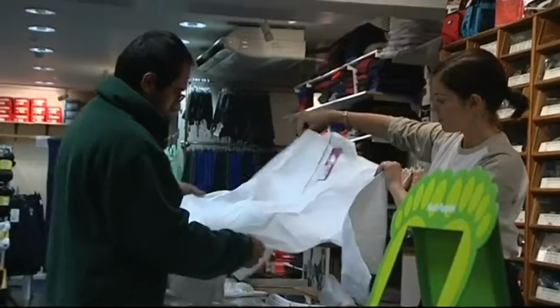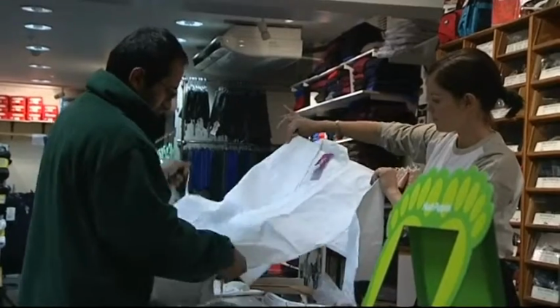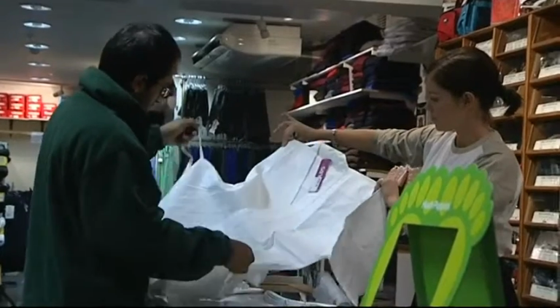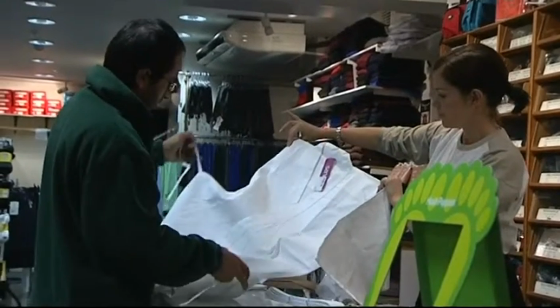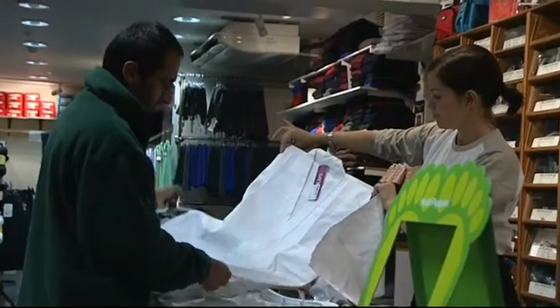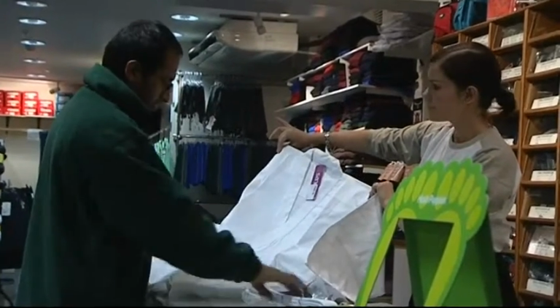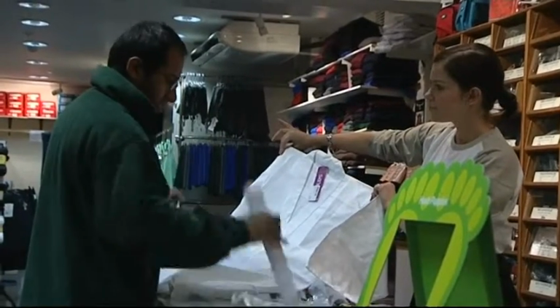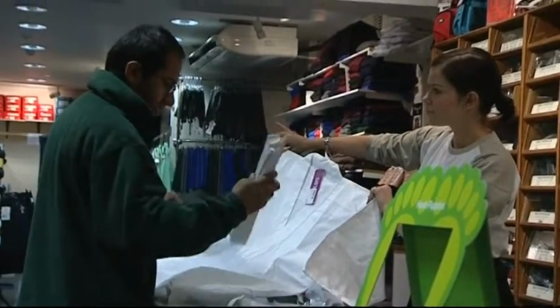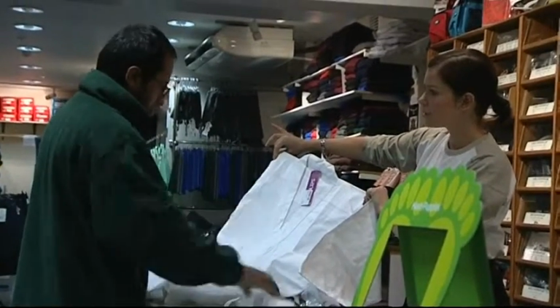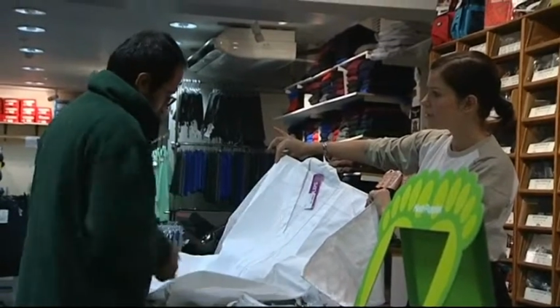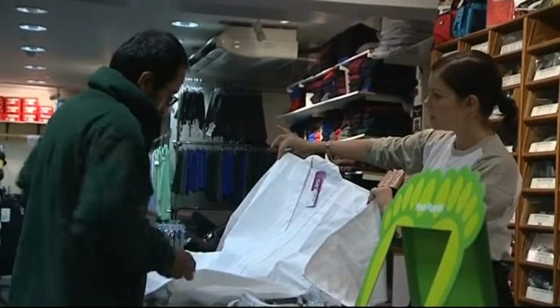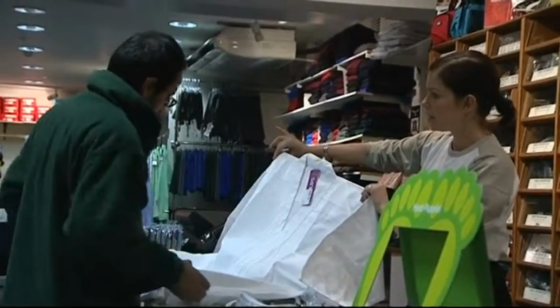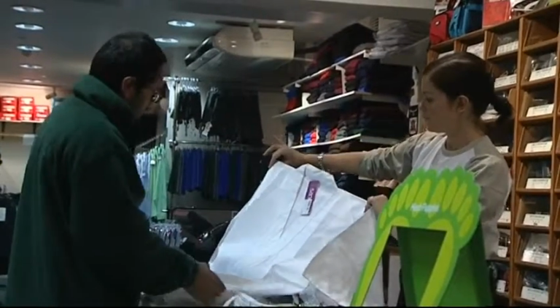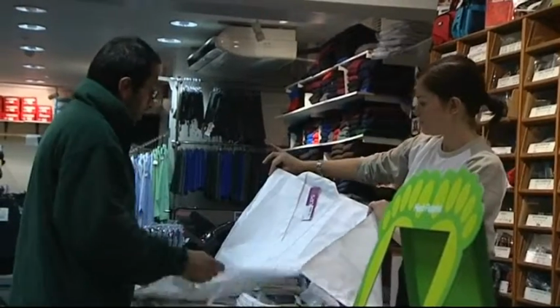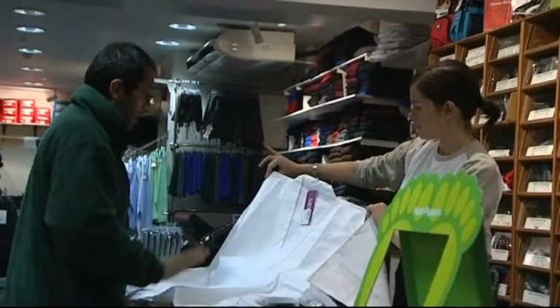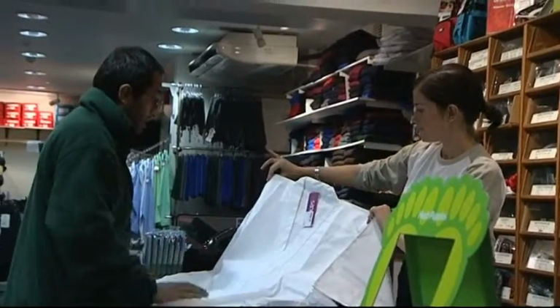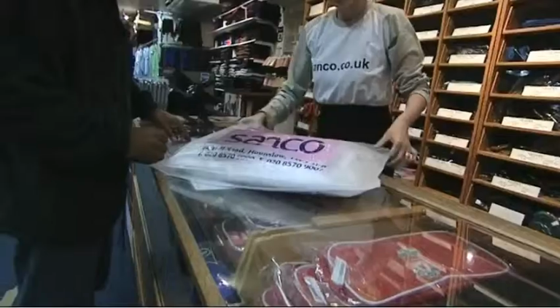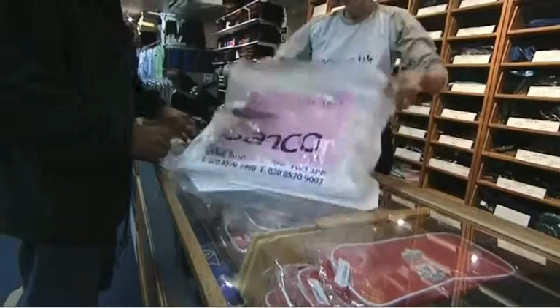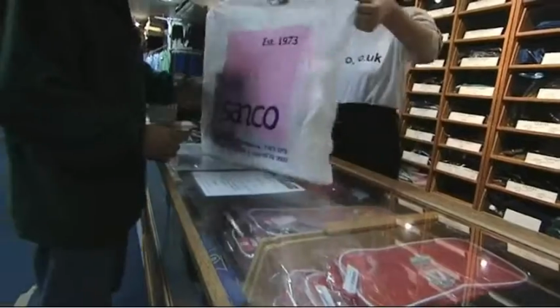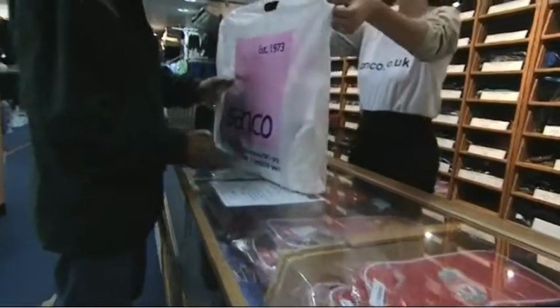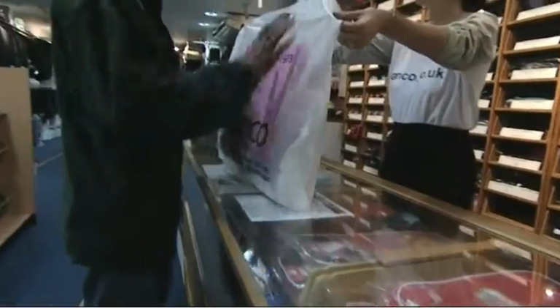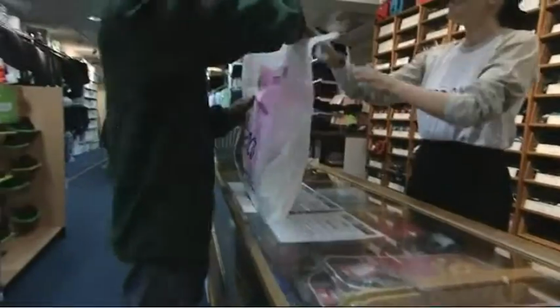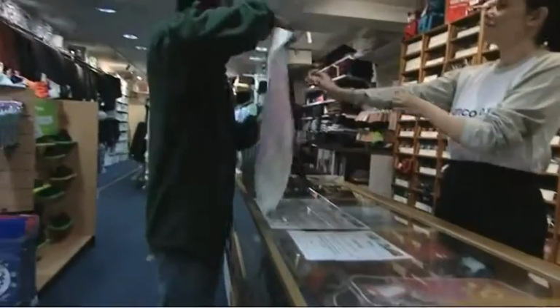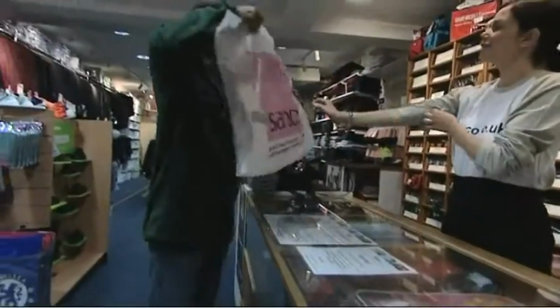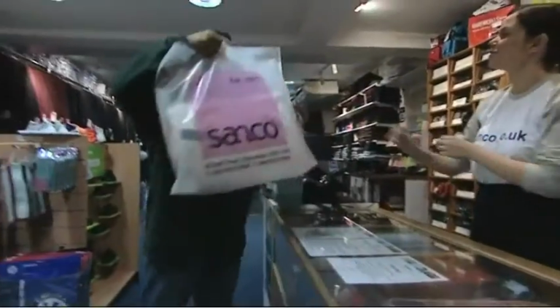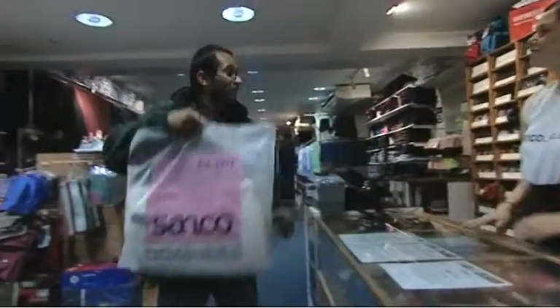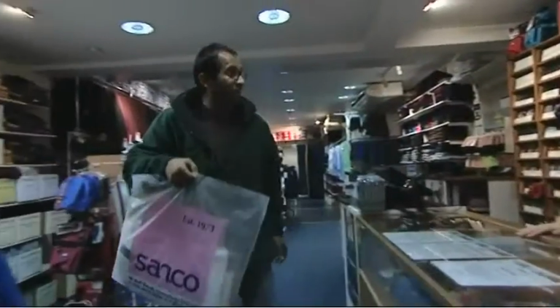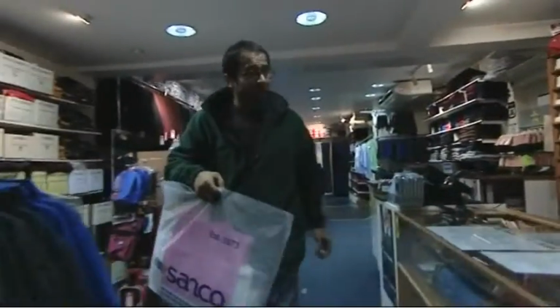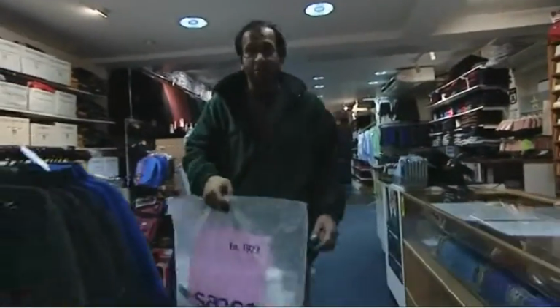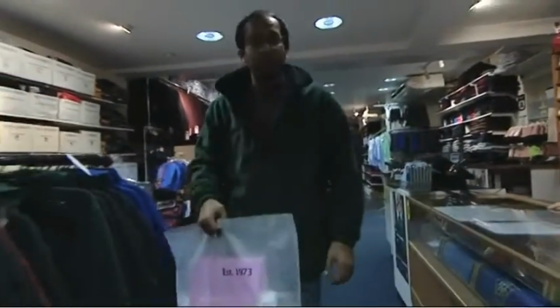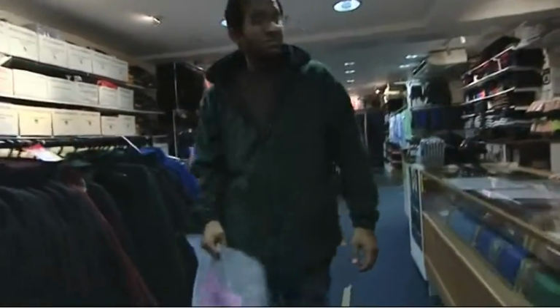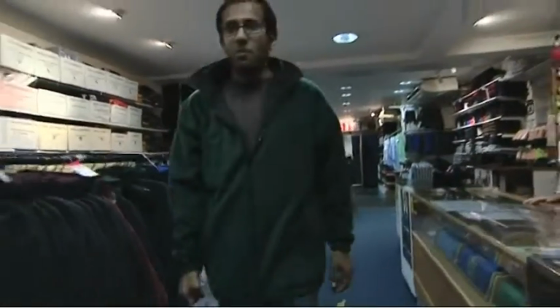If you're setting up a new business, there are also various other allowances which you can claim for in your first year of trading. This is Sunita Shroff reporting from Hounslow.